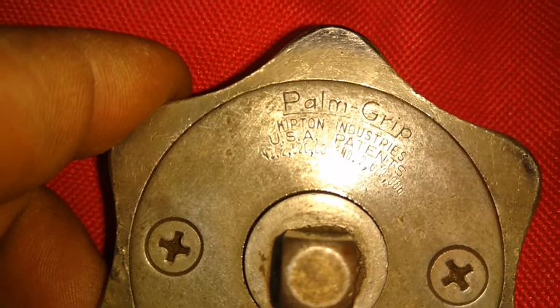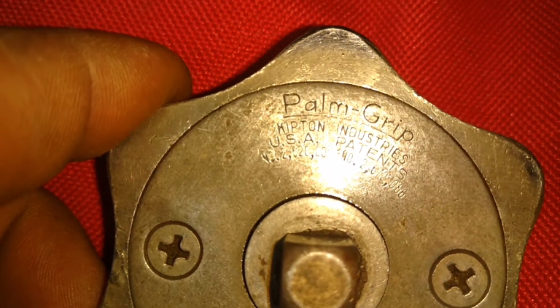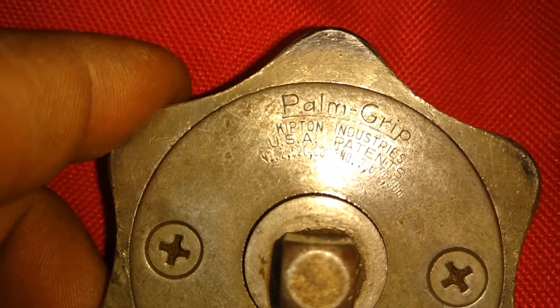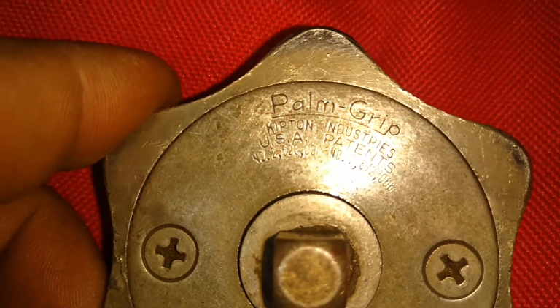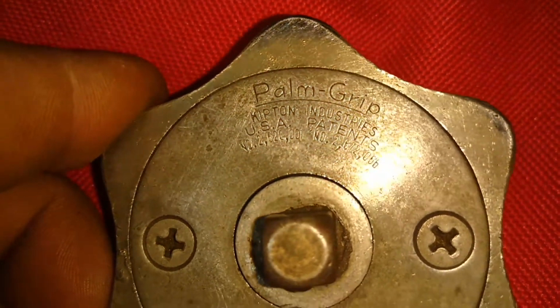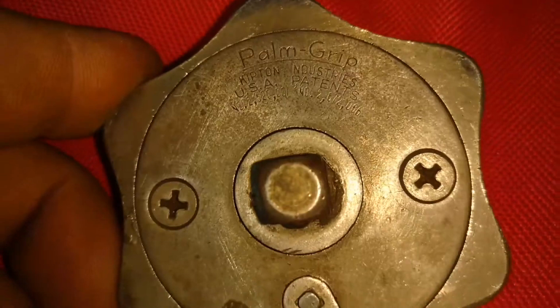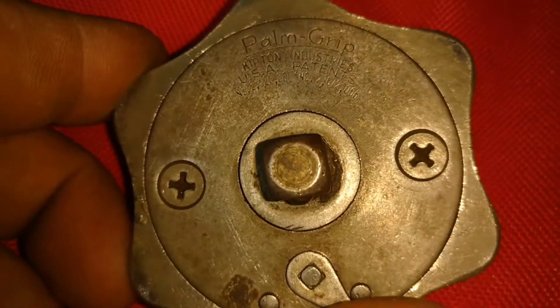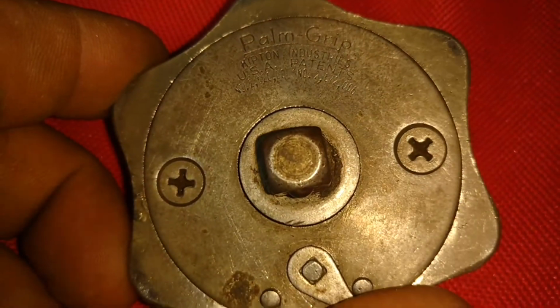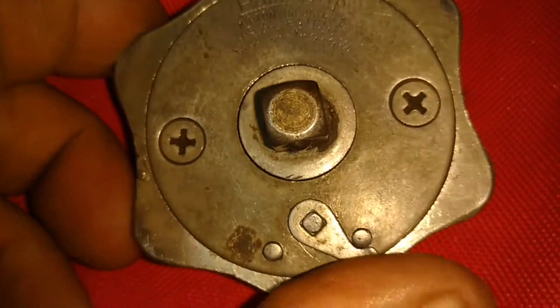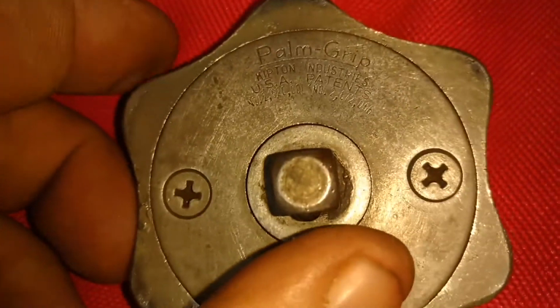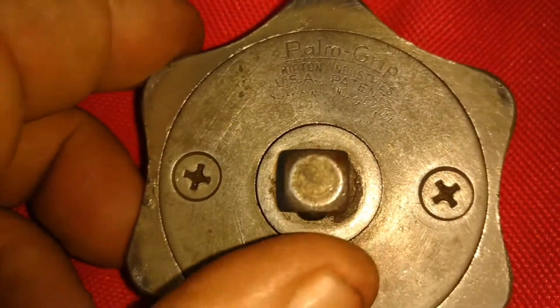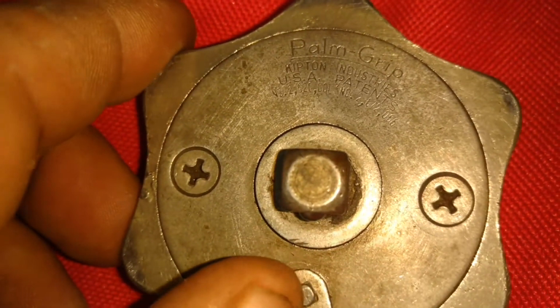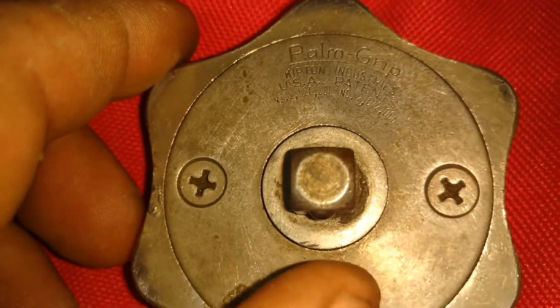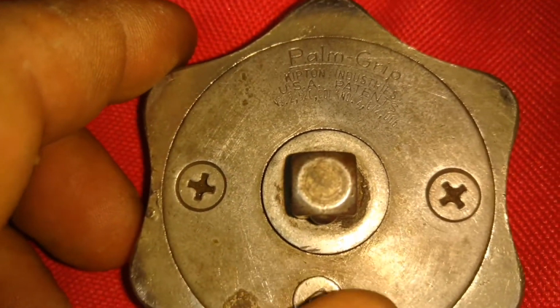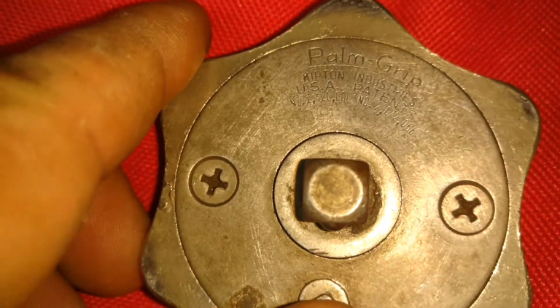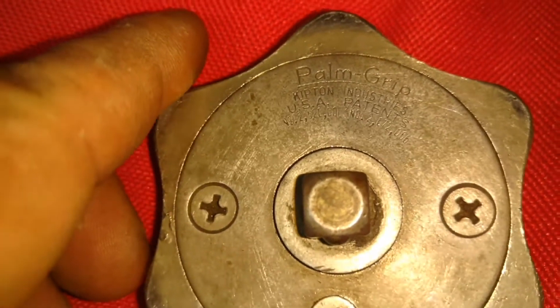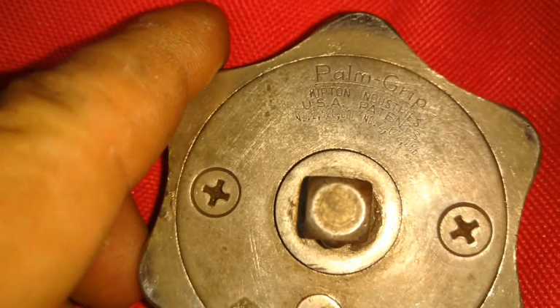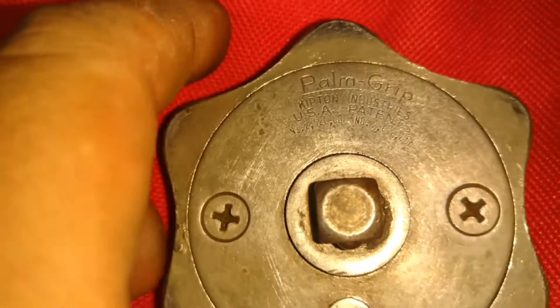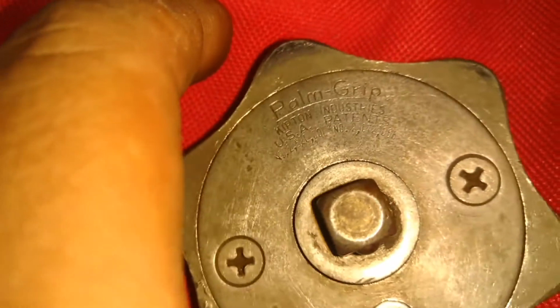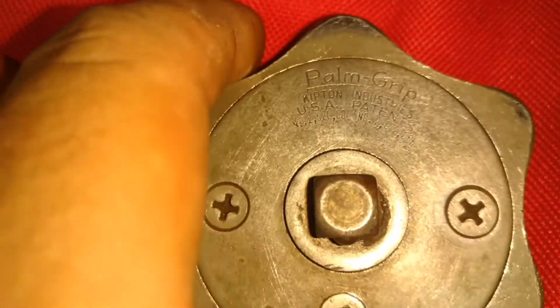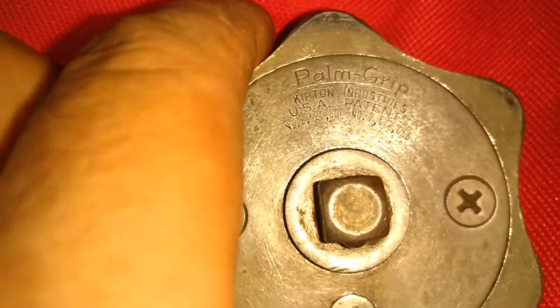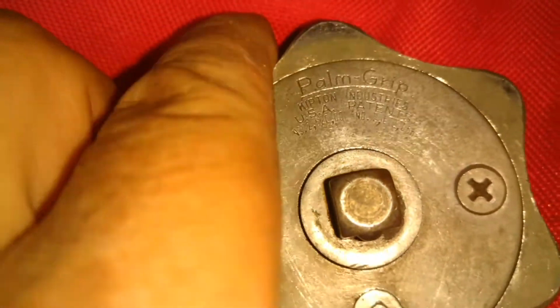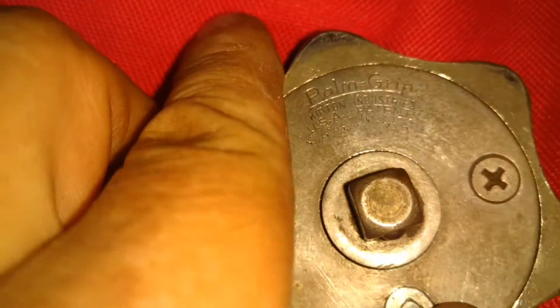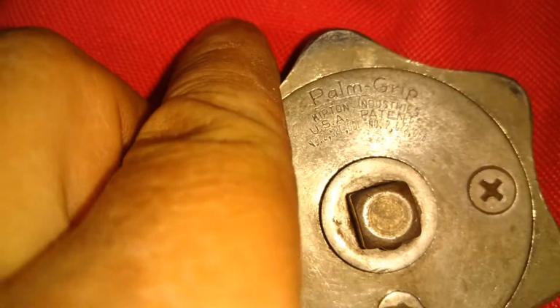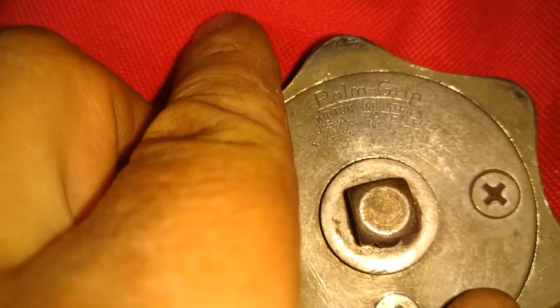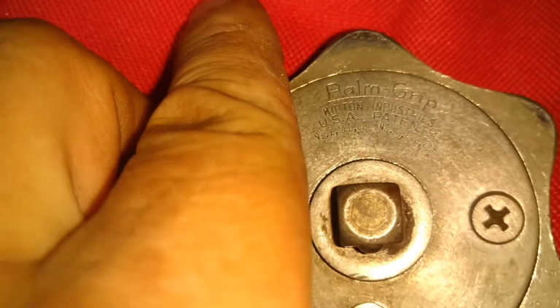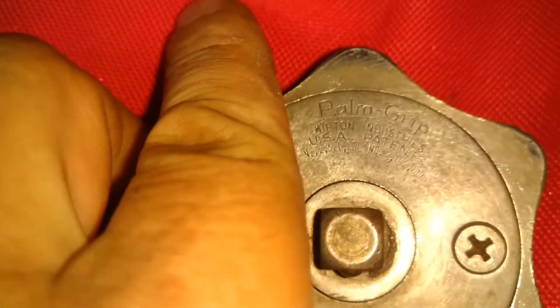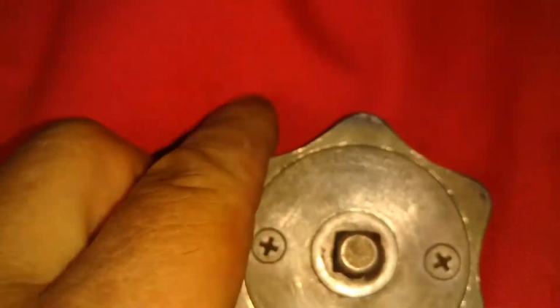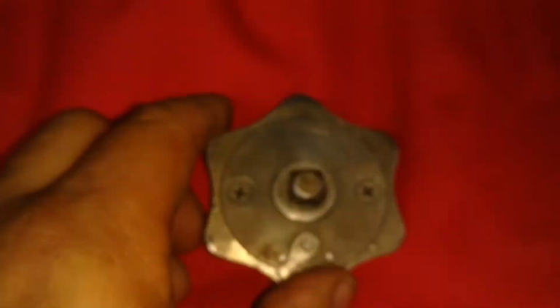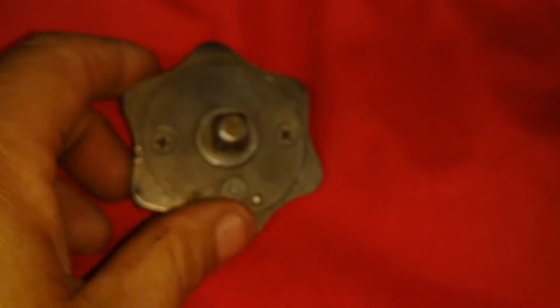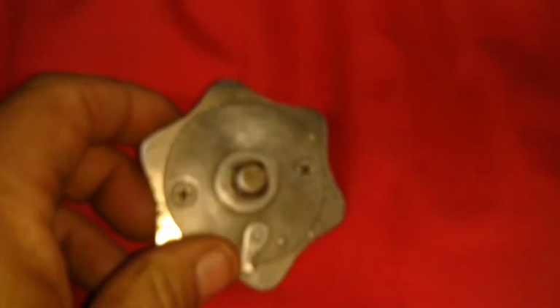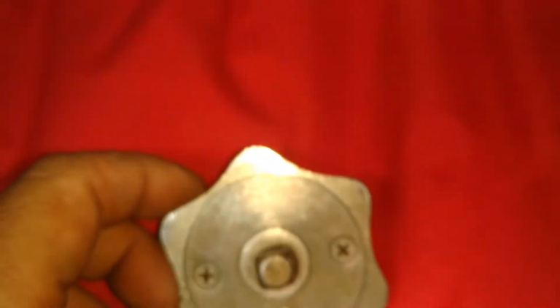I don't know. Anyone seen one of these? Any idea of how old it is? I know snap-on didn't make it. It didn't come in the snap-on box, though. I fucking love it. It's fucking nice.